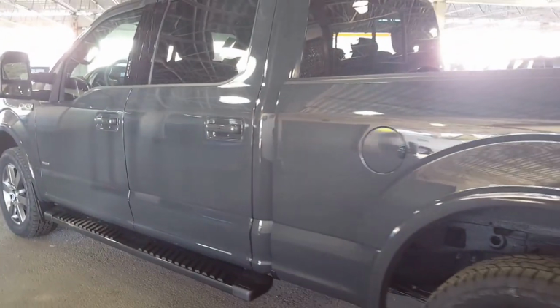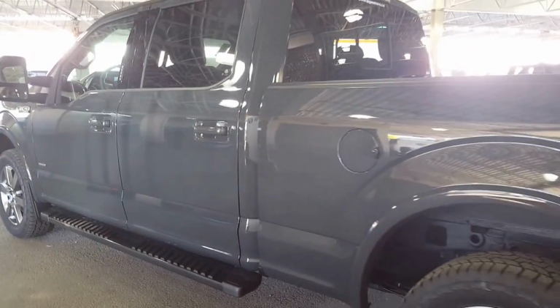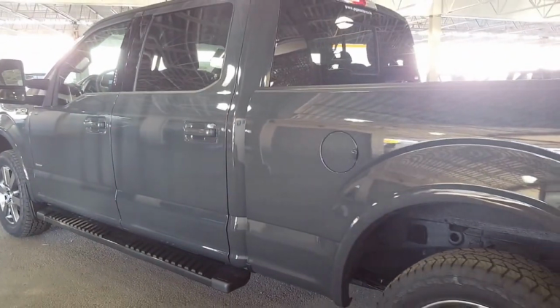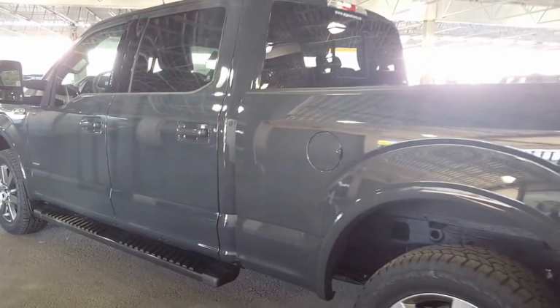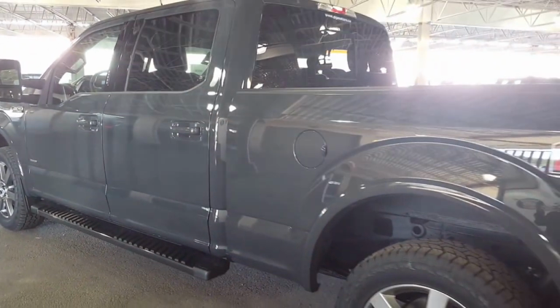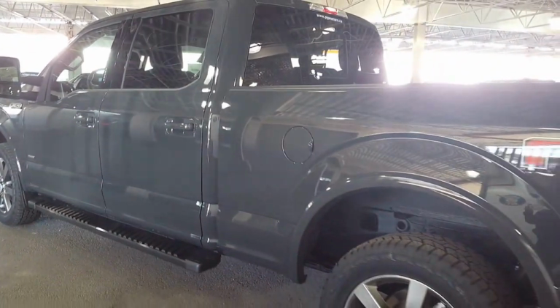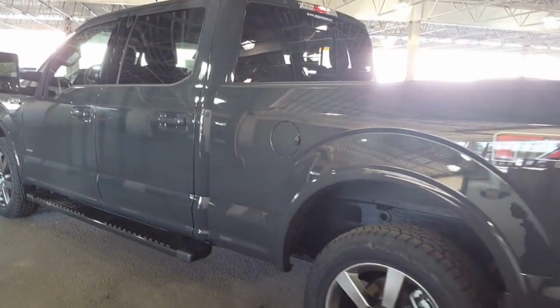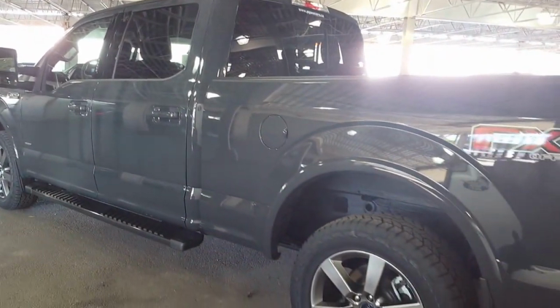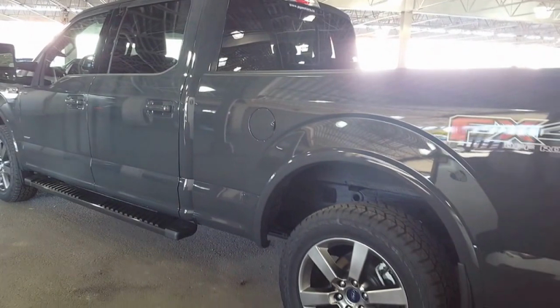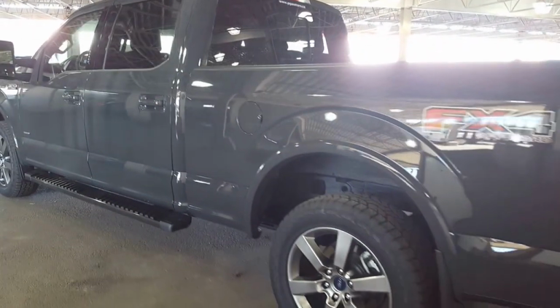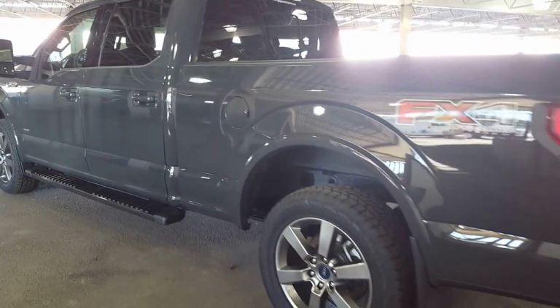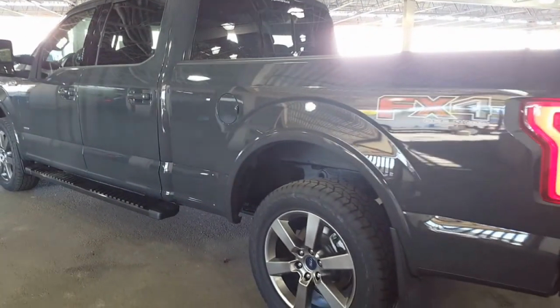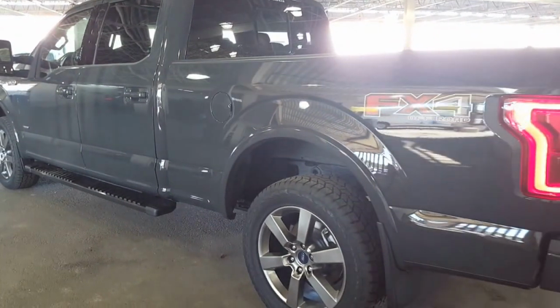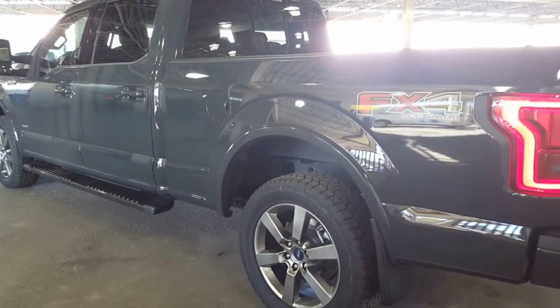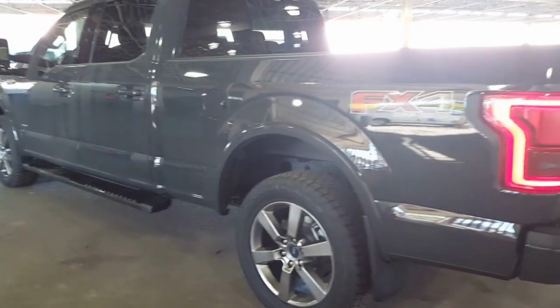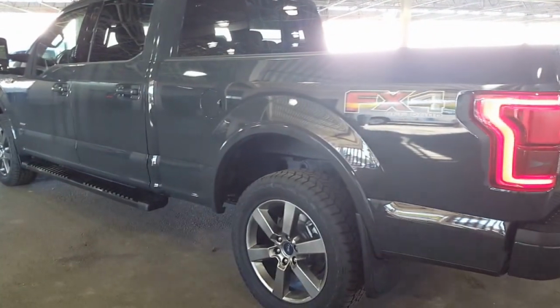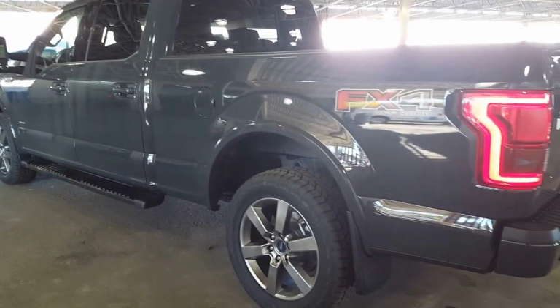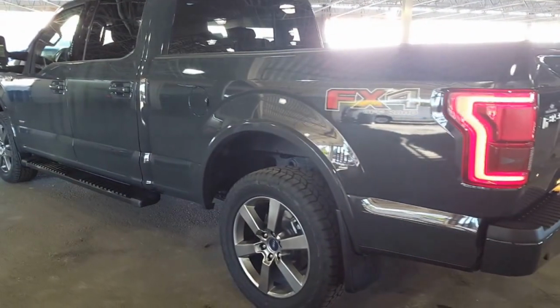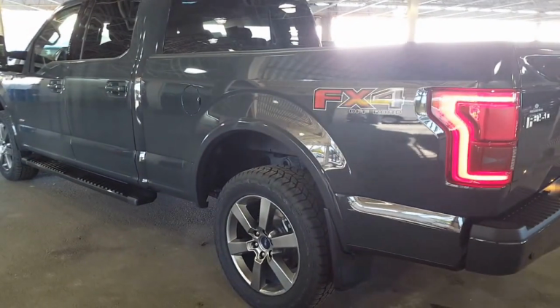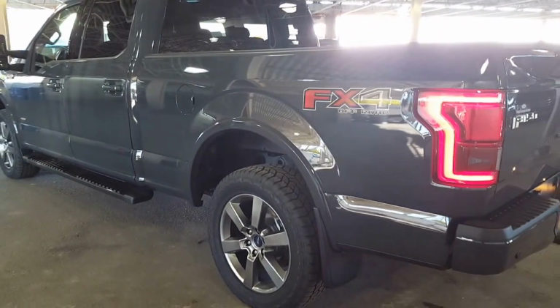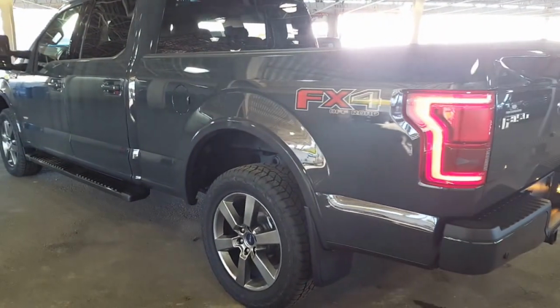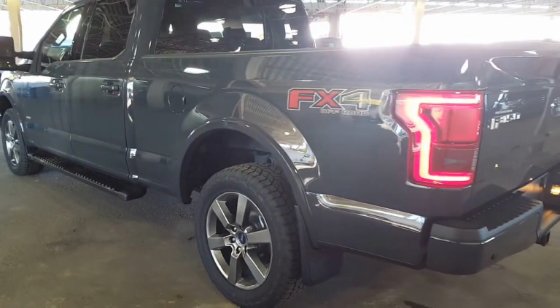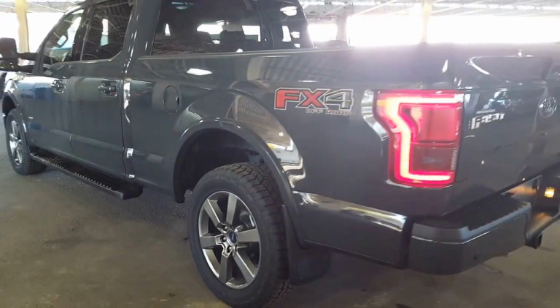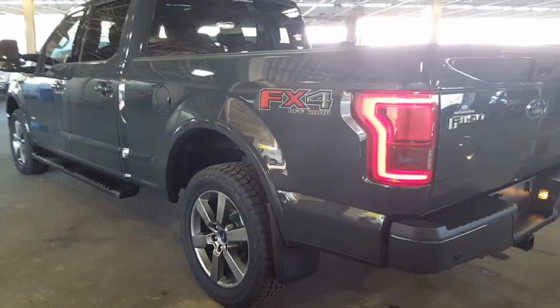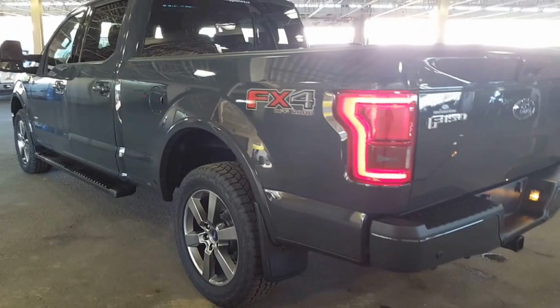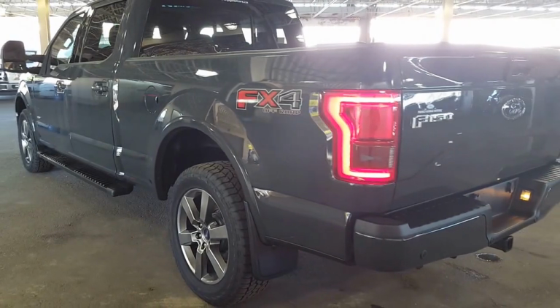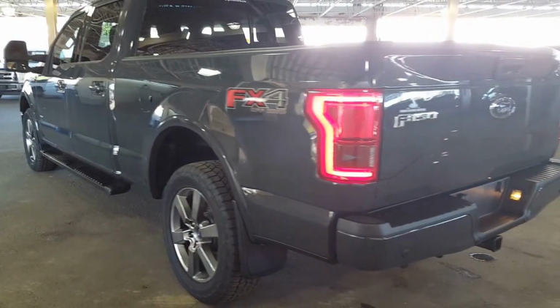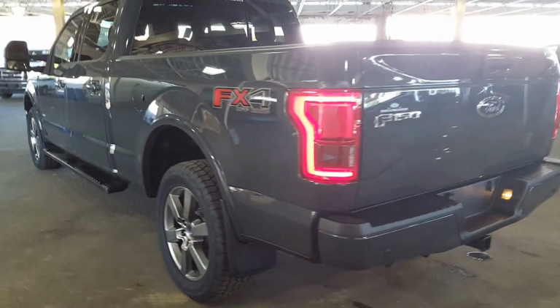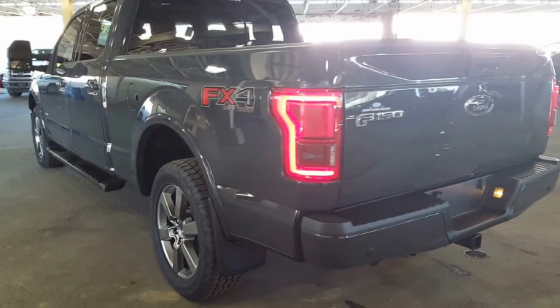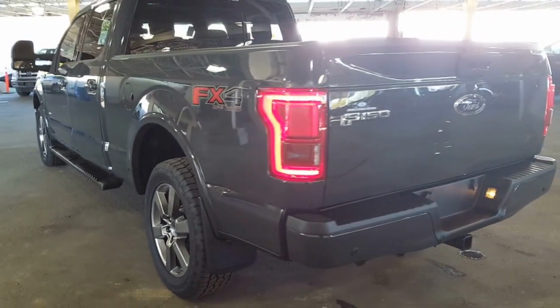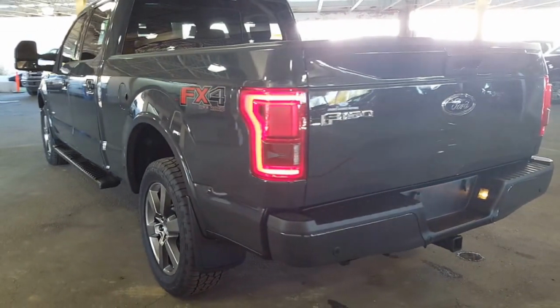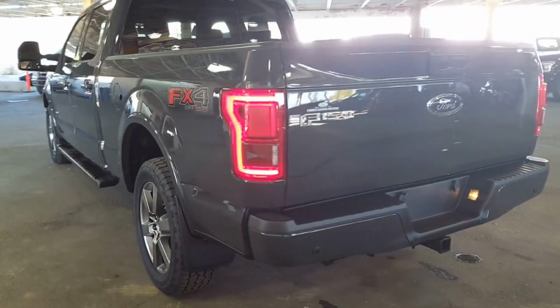This gray is called Lithium Gray. There is not one speck of metallic in it. It almost reminds me of the colors you used to get on your matchbox toys. I've never seen it before — it's absolutely phenomenal.